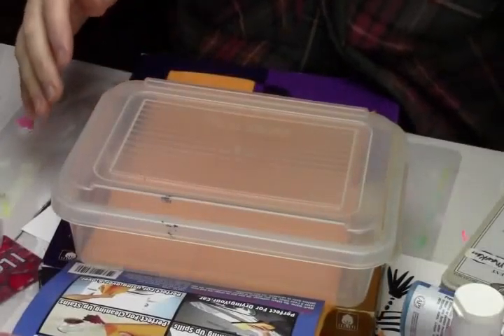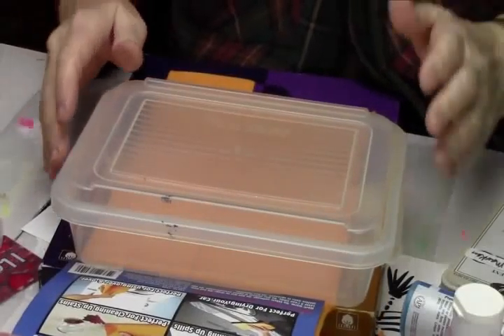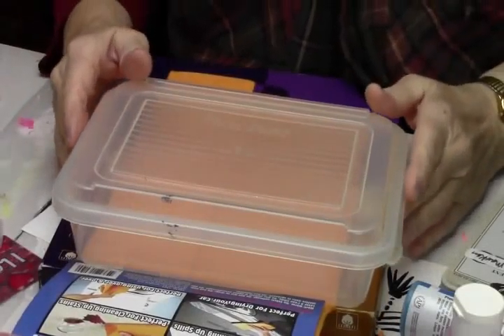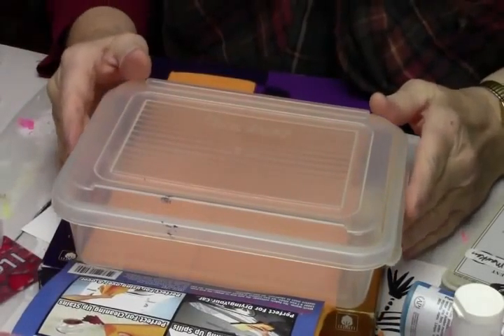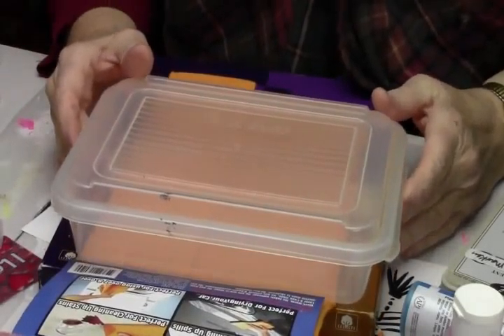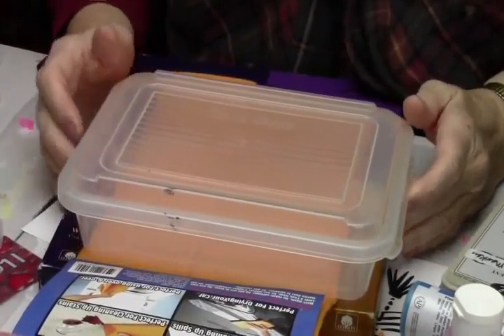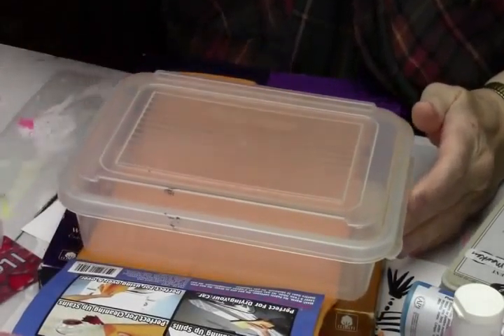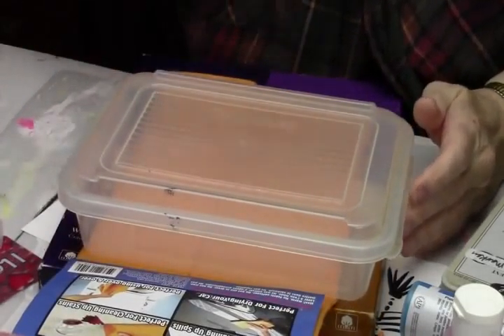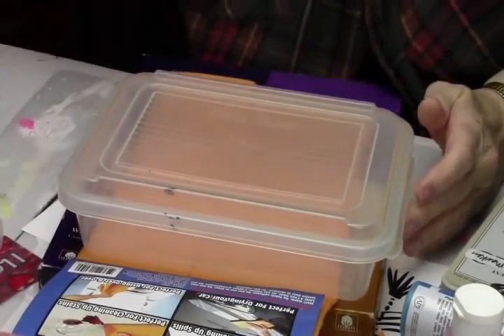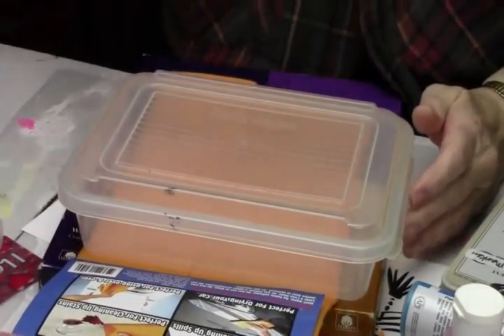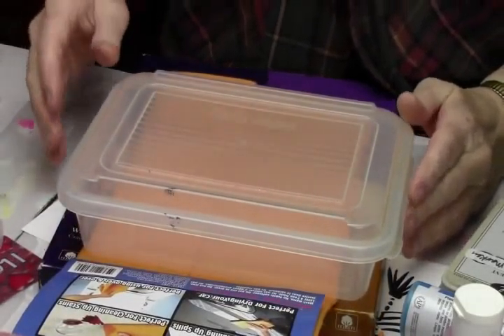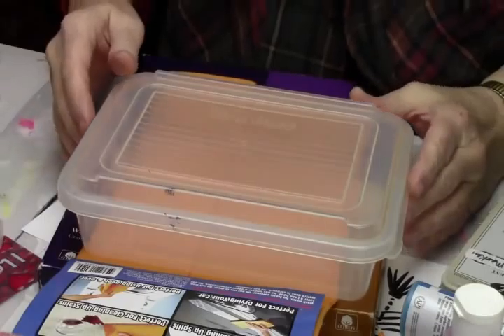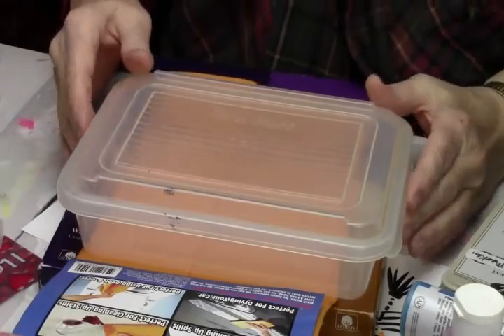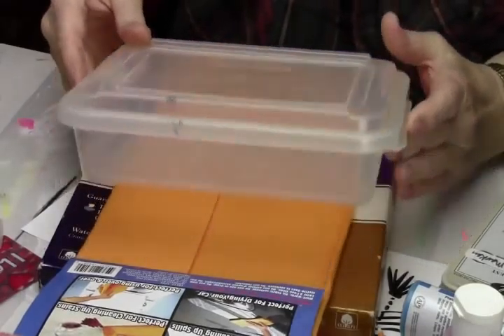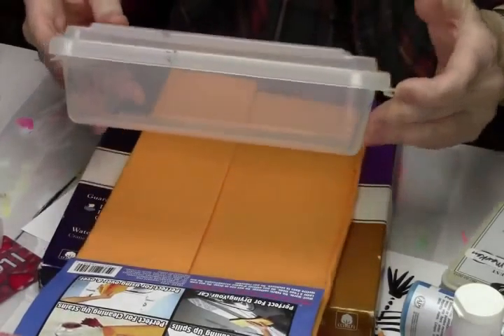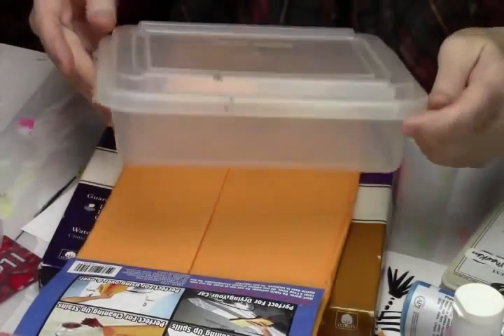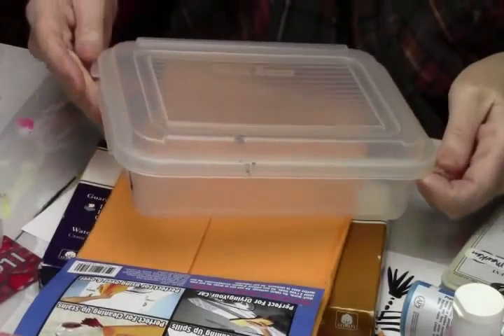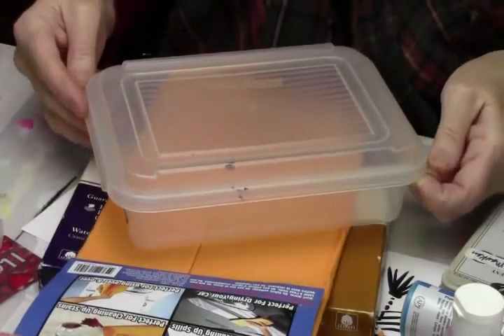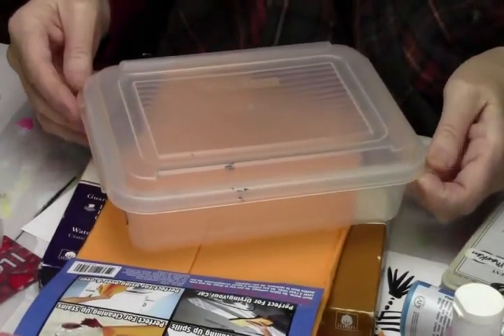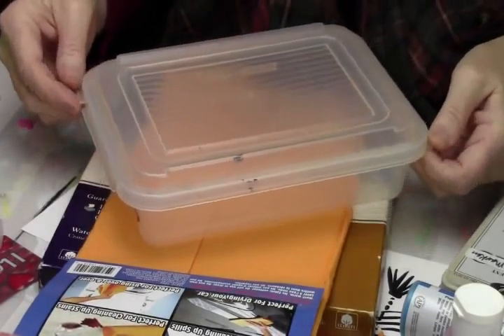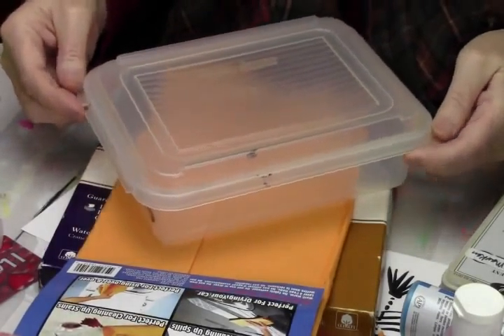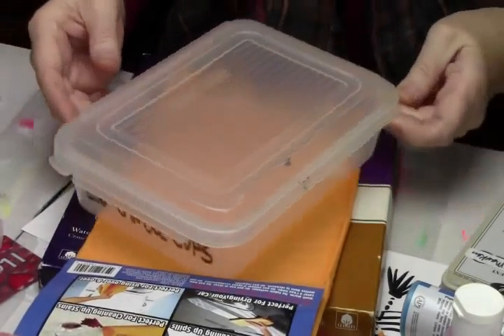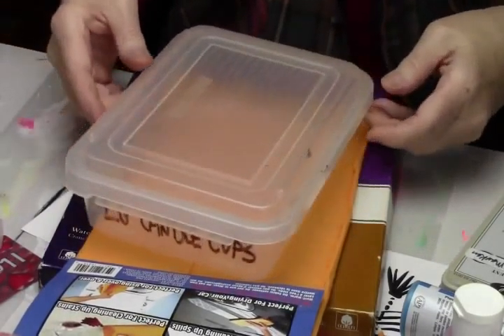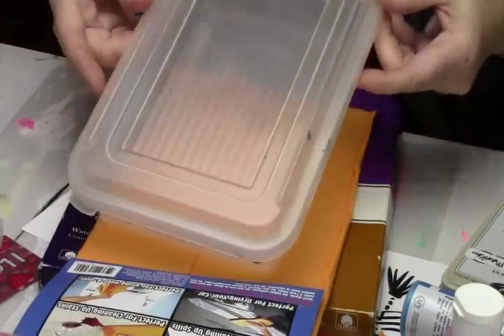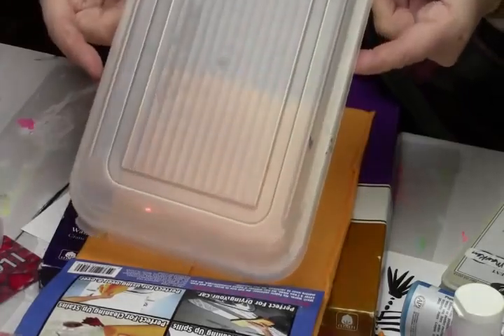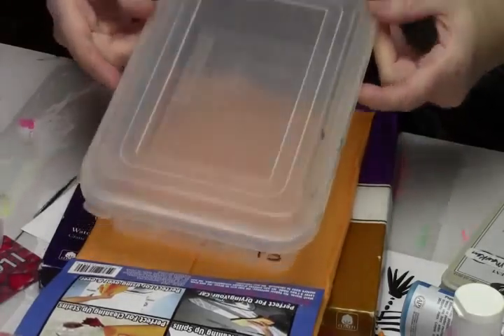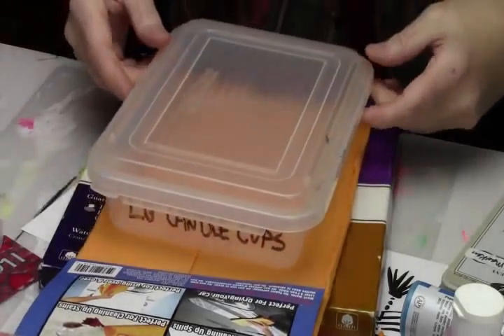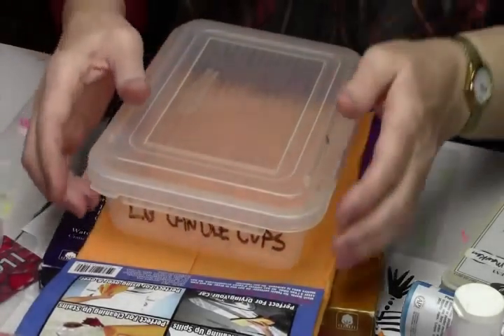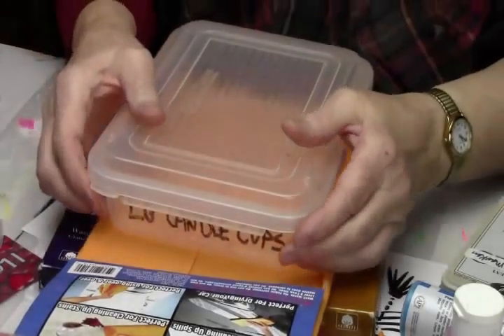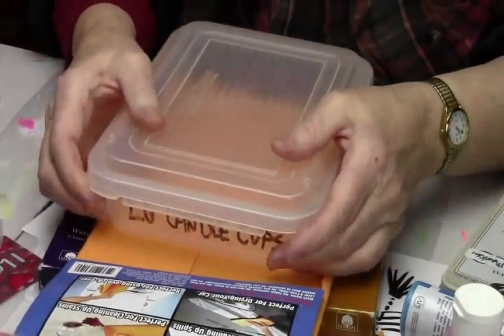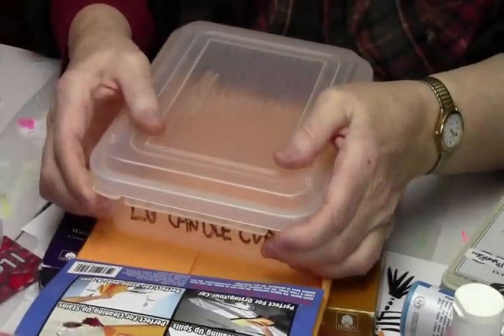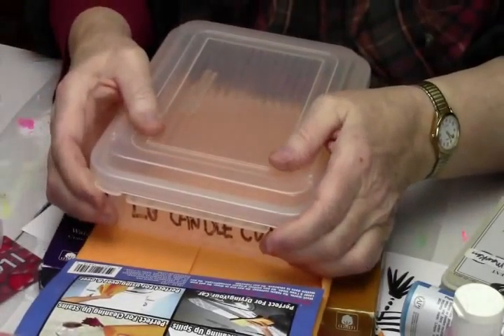Today we're going to do just a little quickie because it's Technique Tuesday at Cat's Playhouse on ArtDemos.com. Here's what we're going to do today: we're going to make a Stay Wet palette.